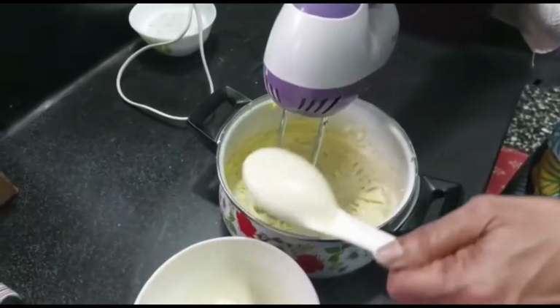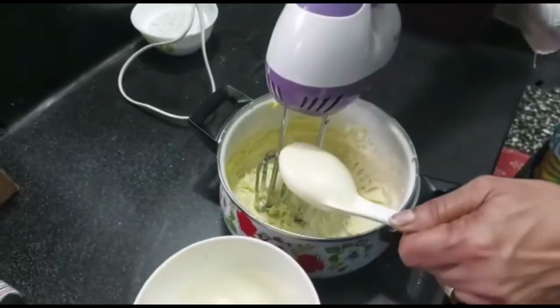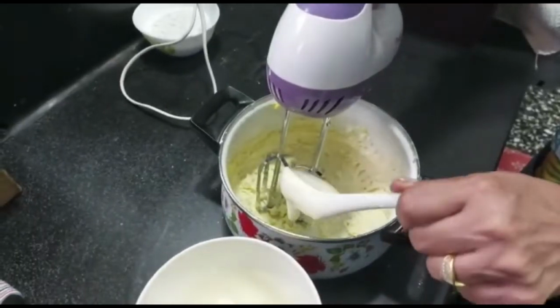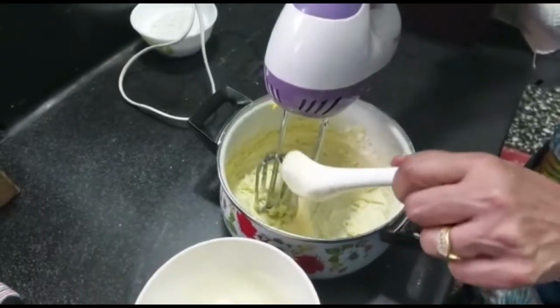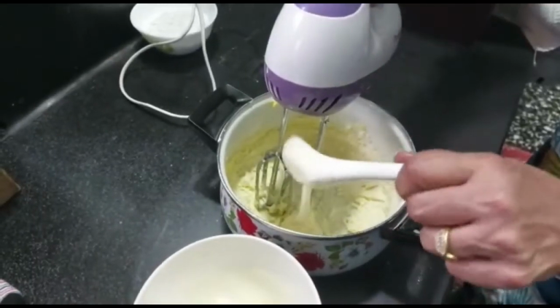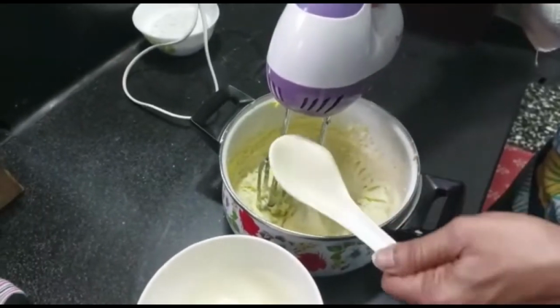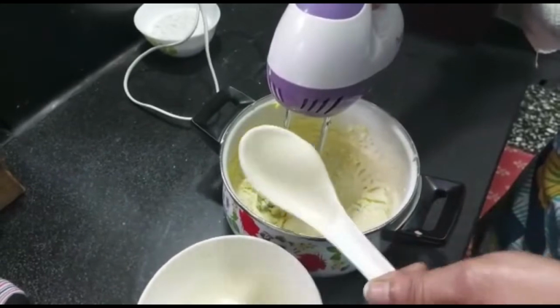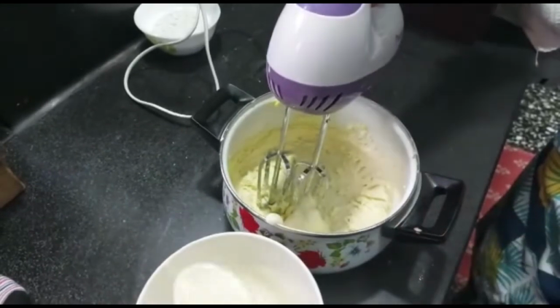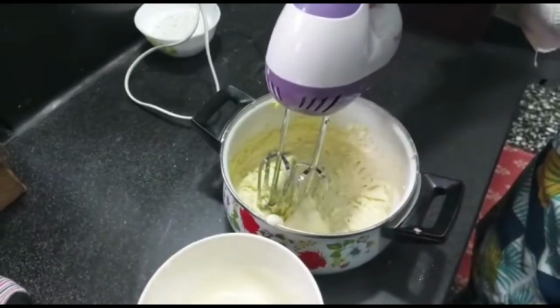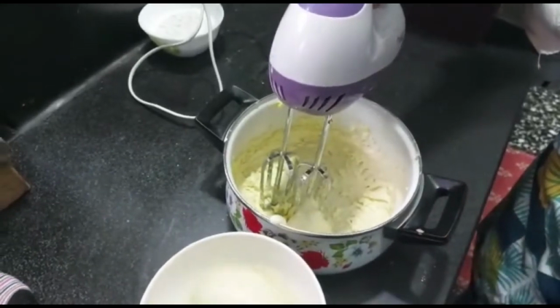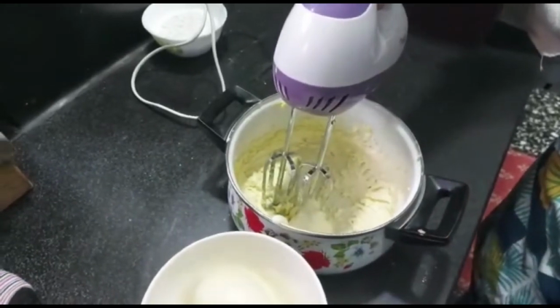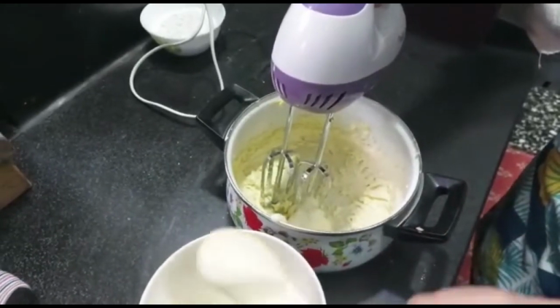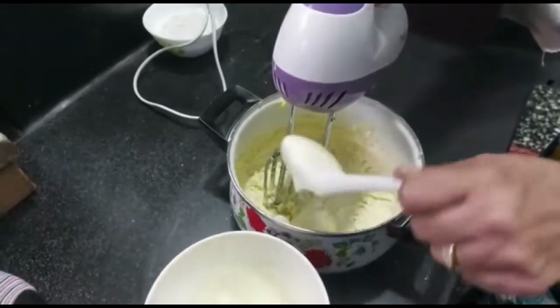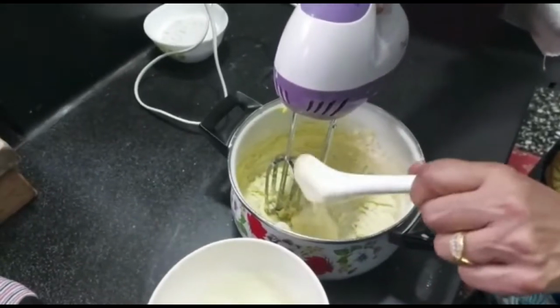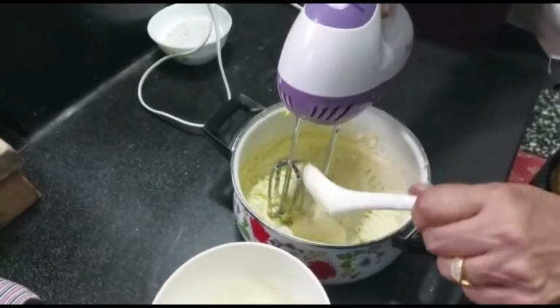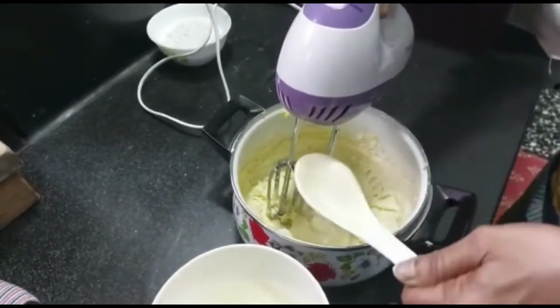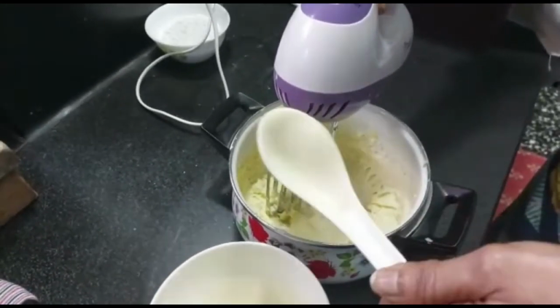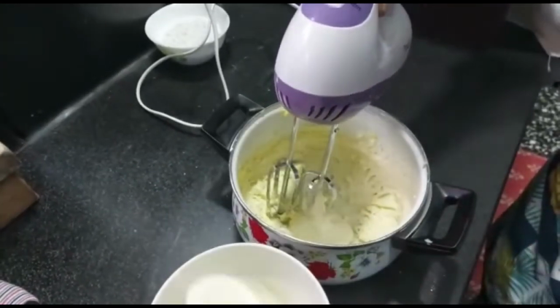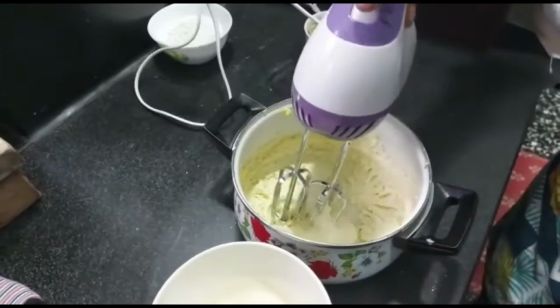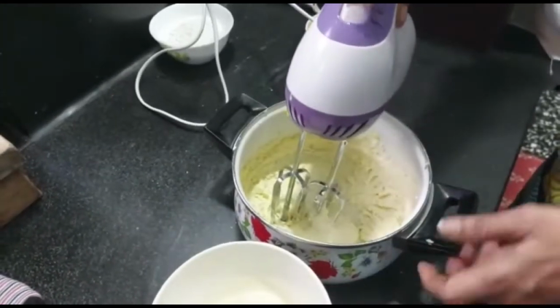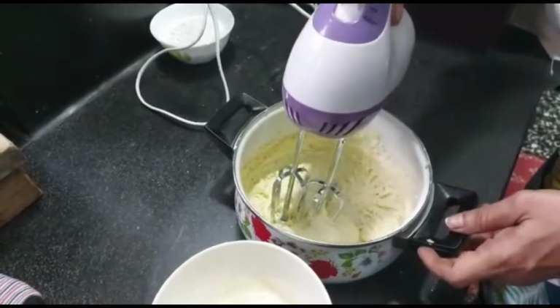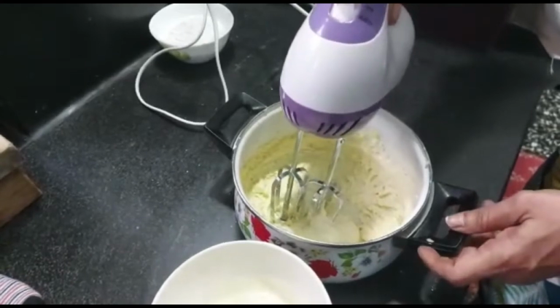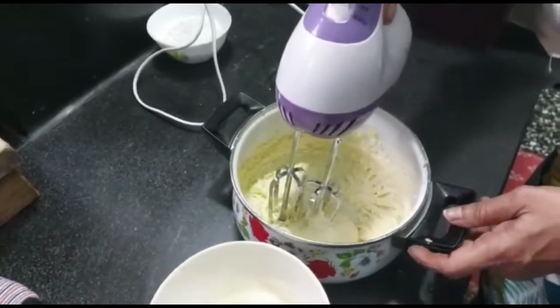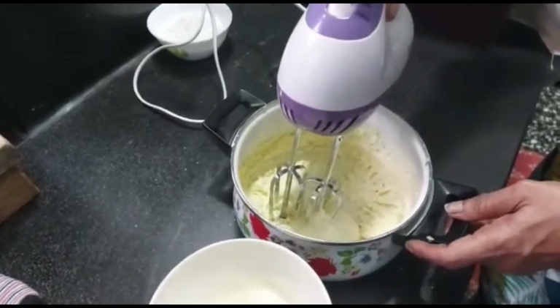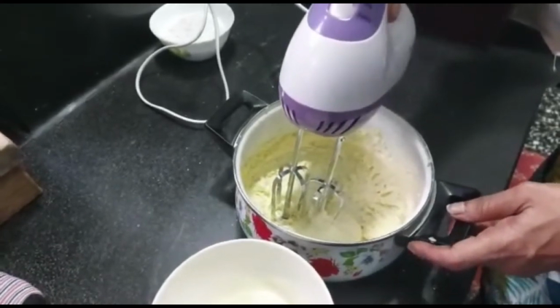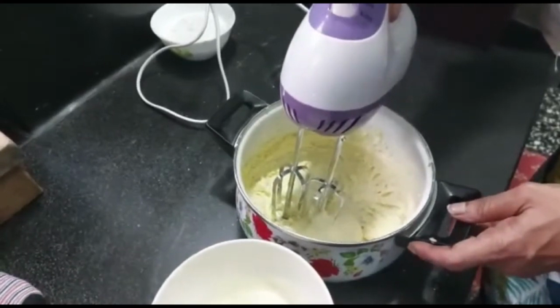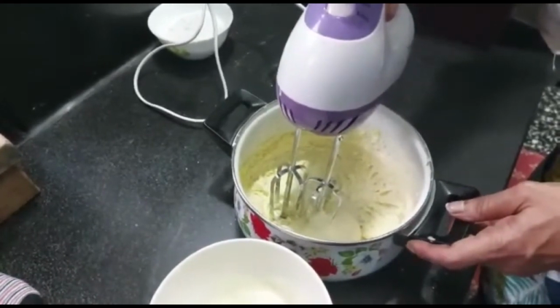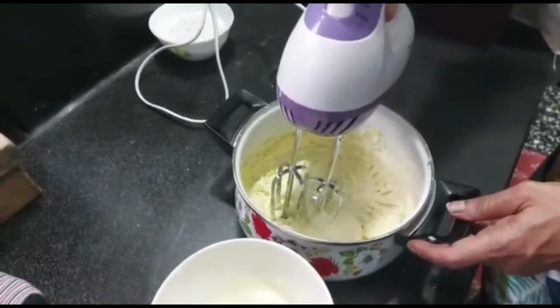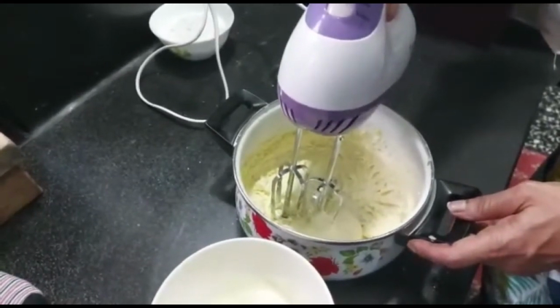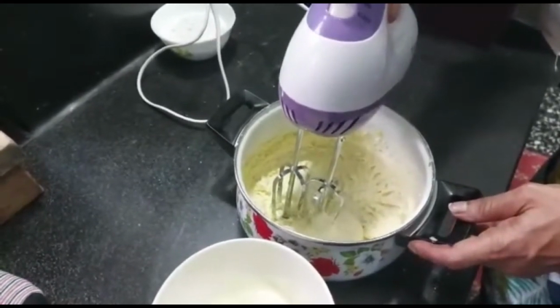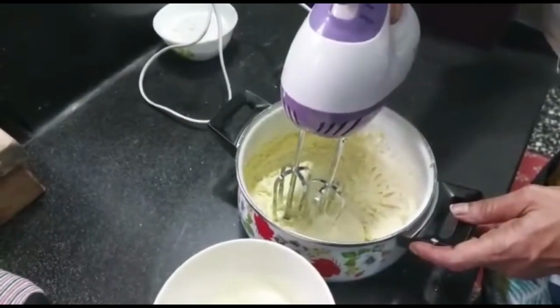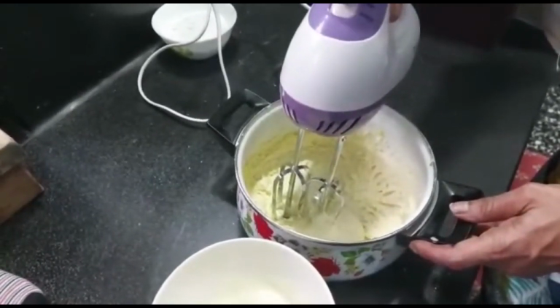Add in the beaten egg, which was kept aside, spoon by spoon and keep beating at minimum speed till all combine well.